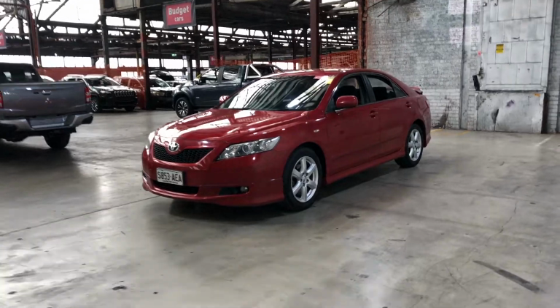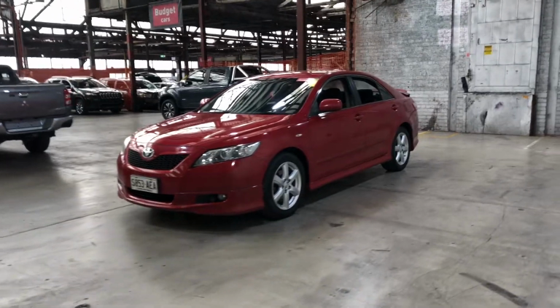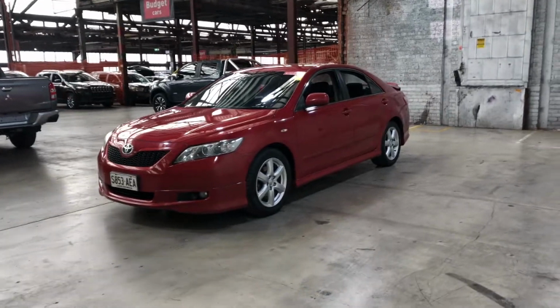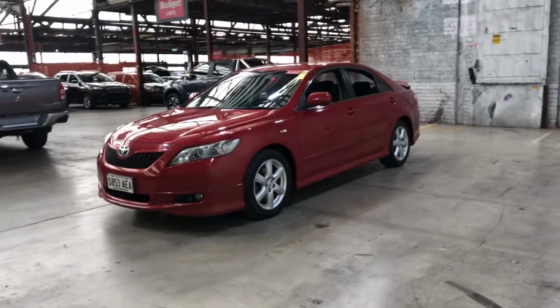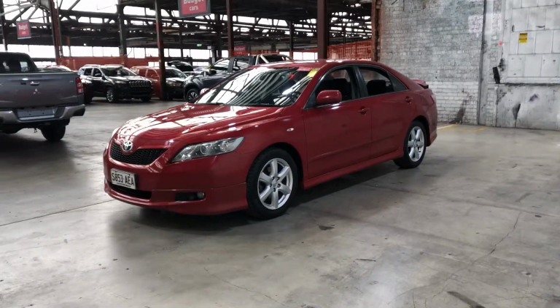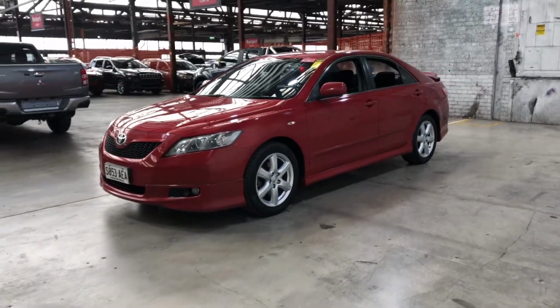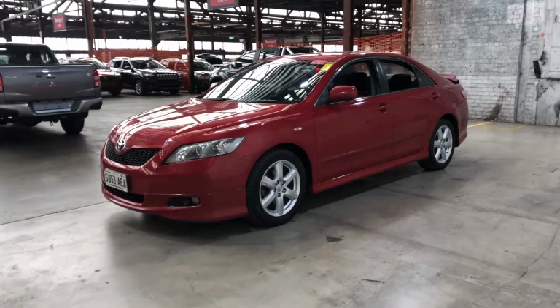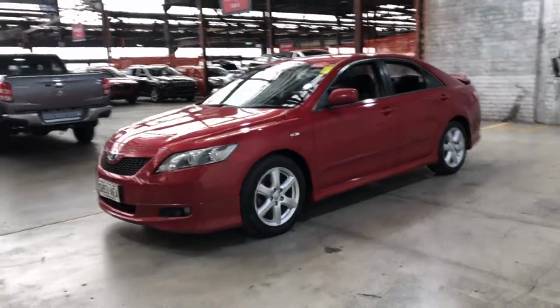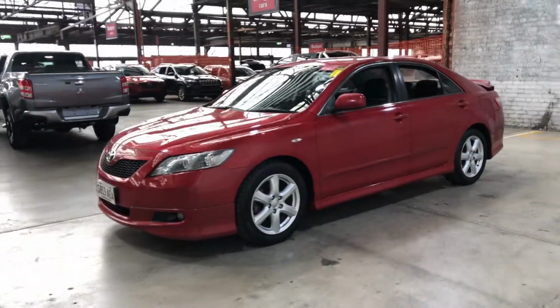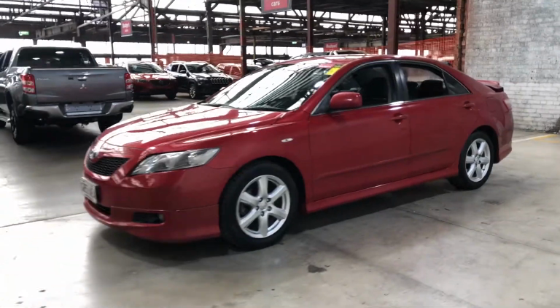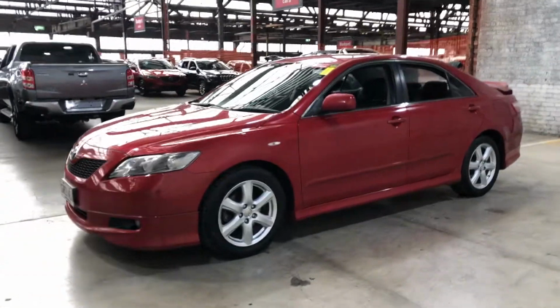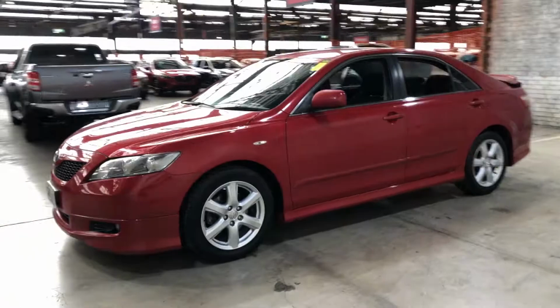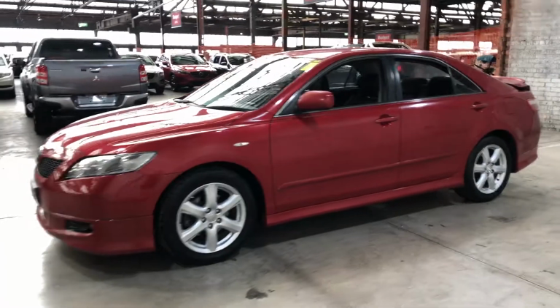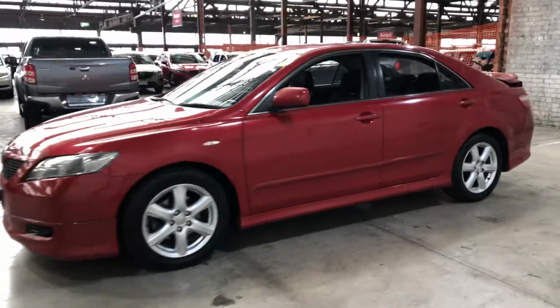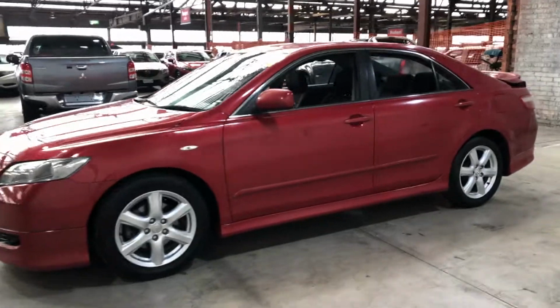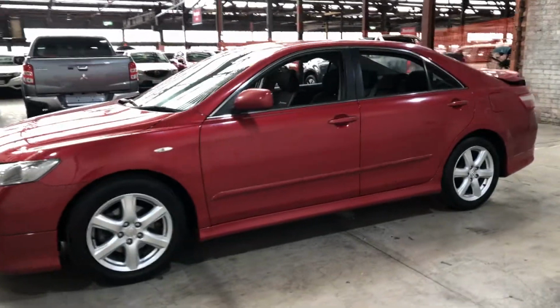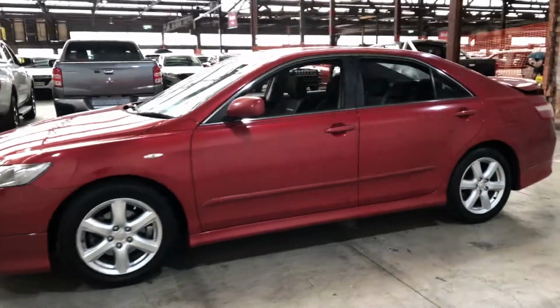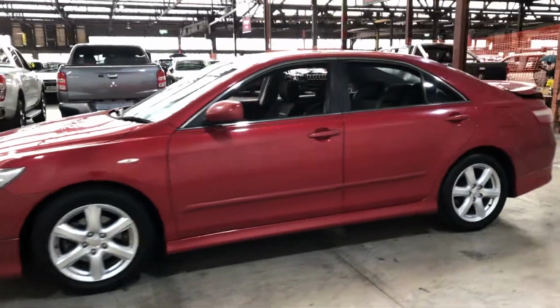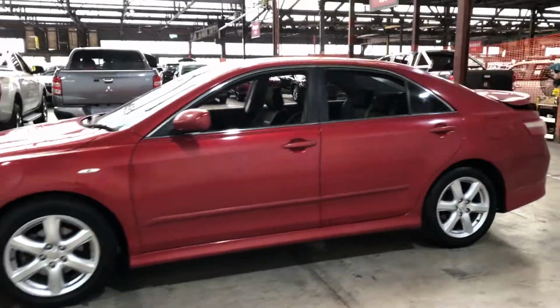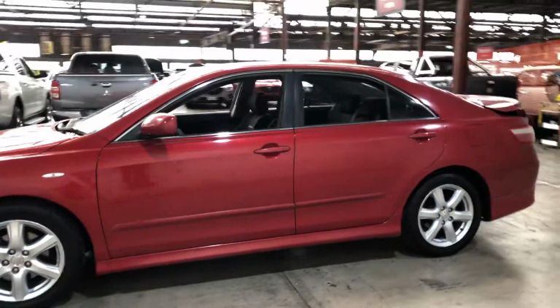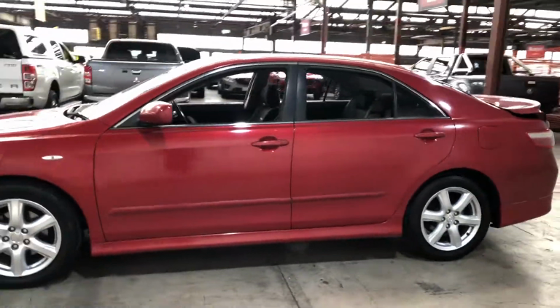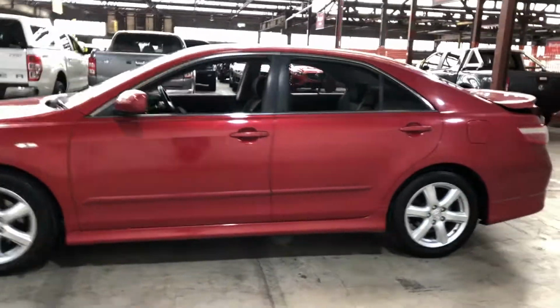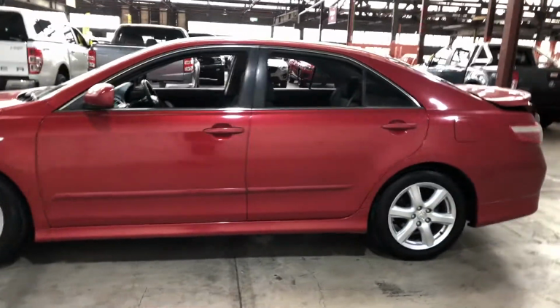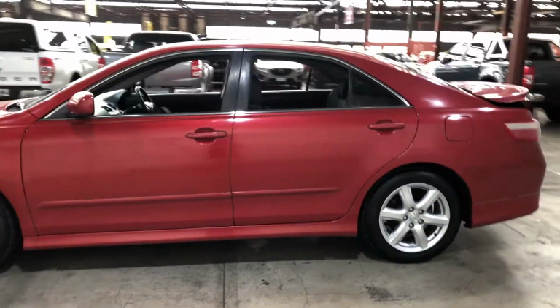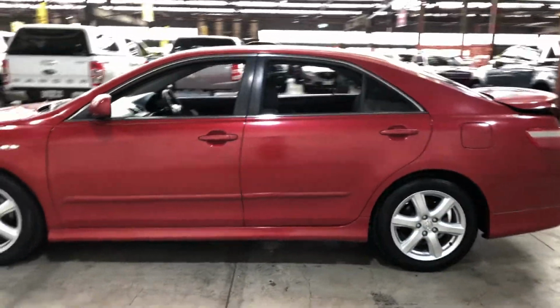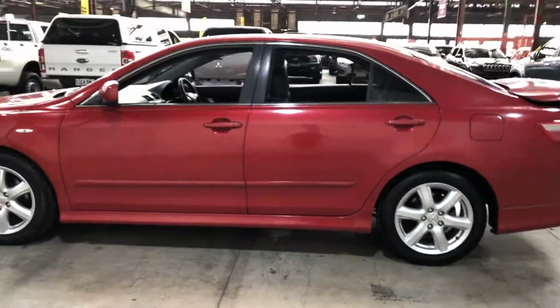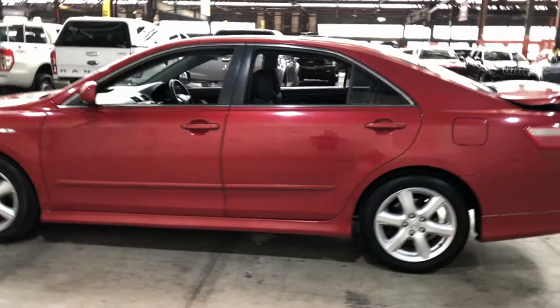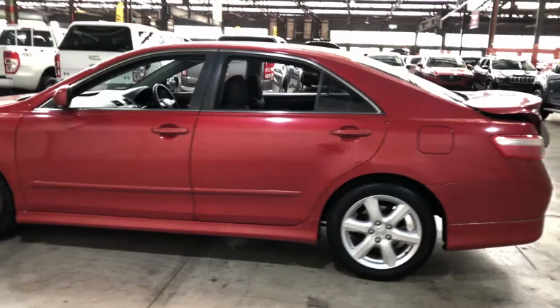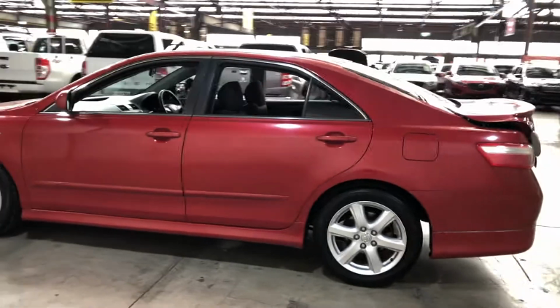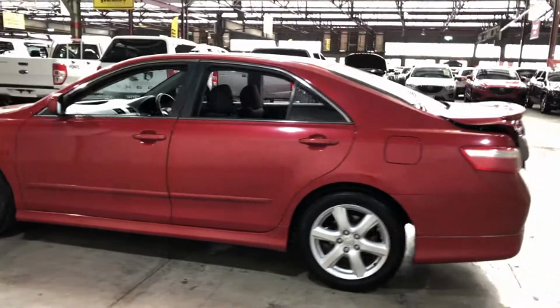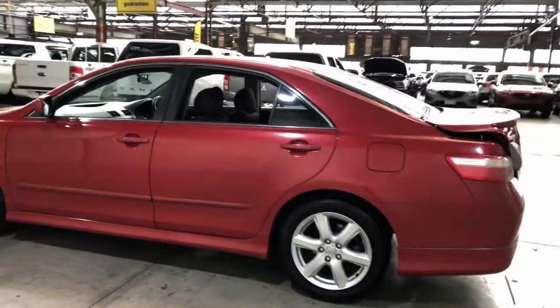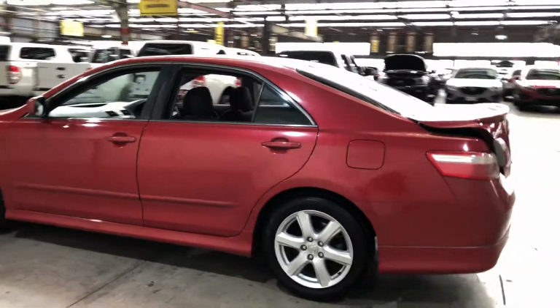Hey guys, thank you for your inquiry on our 2007 Toyota Camry. This Camry is powered by a 2.4 litre 4-cylinder engine with a fuel efficiency of just 9.9 litres per 100k's.